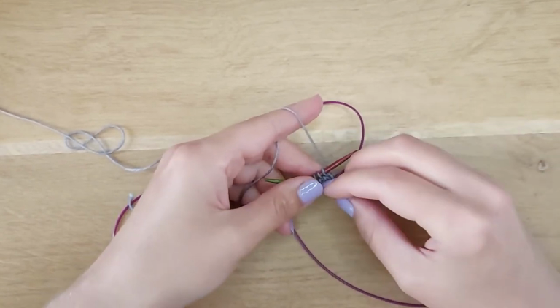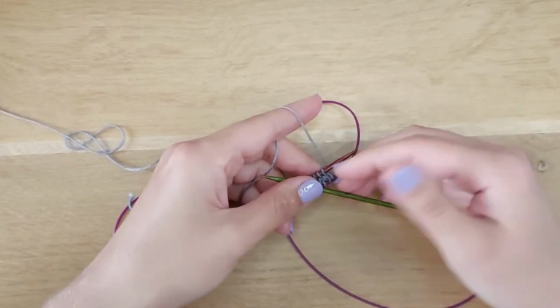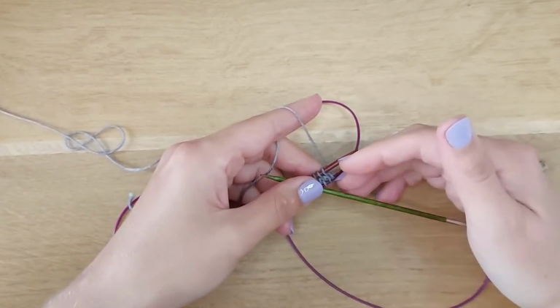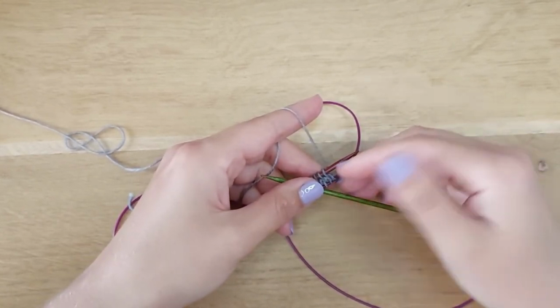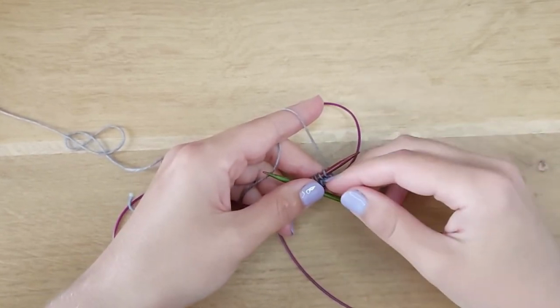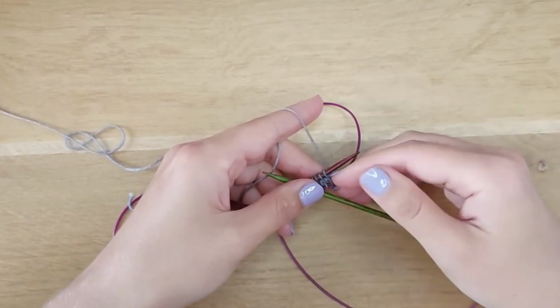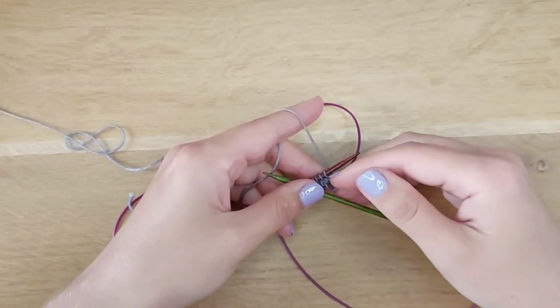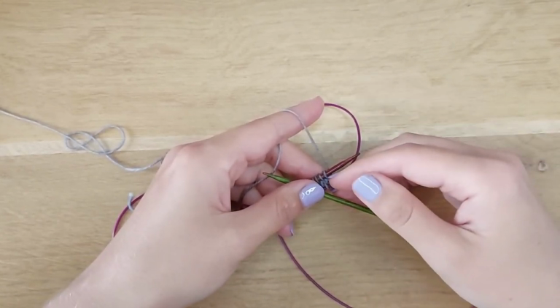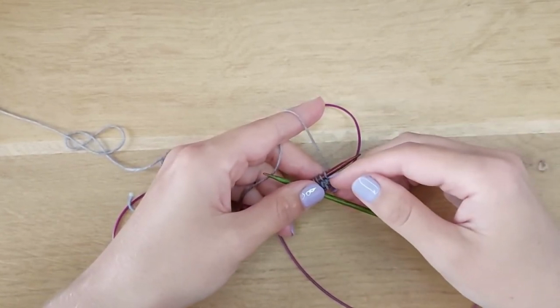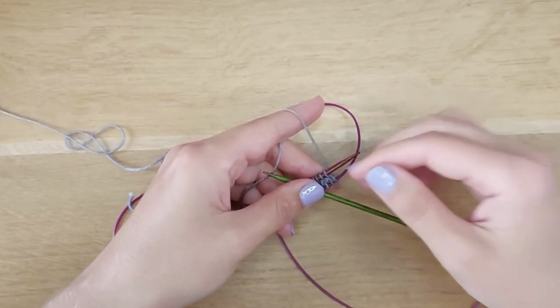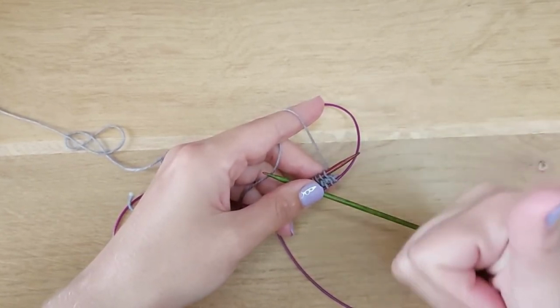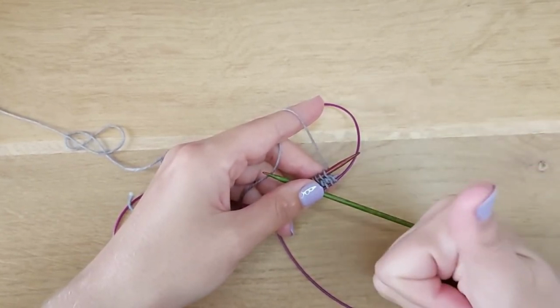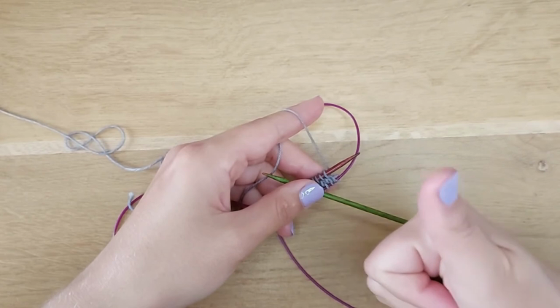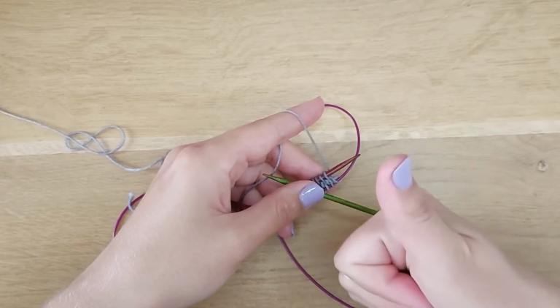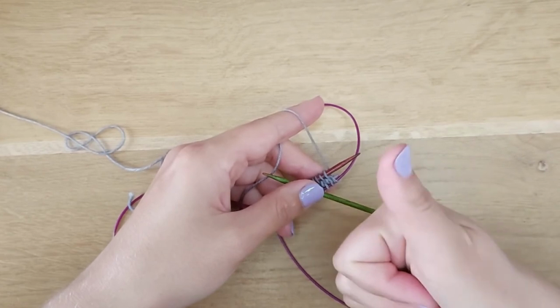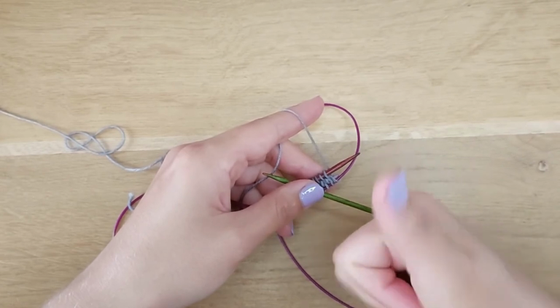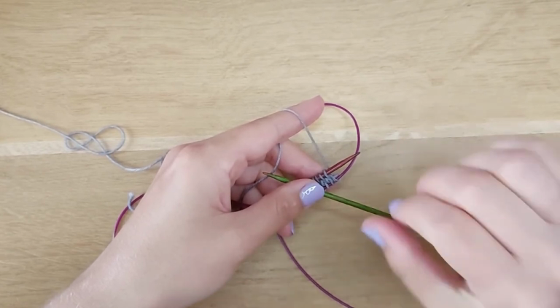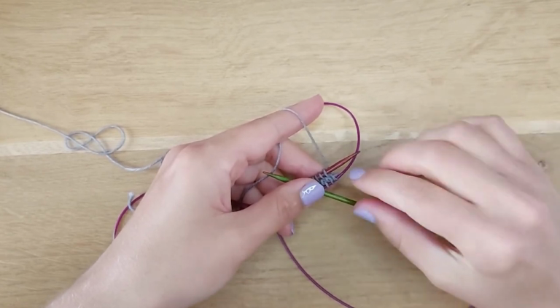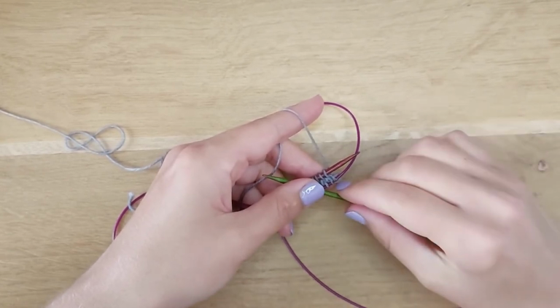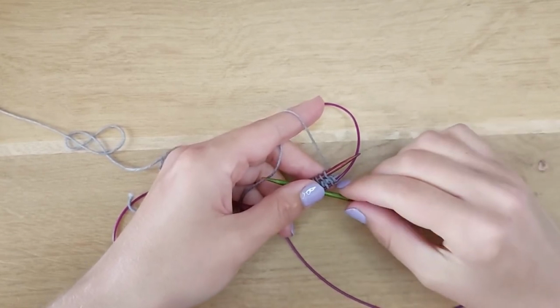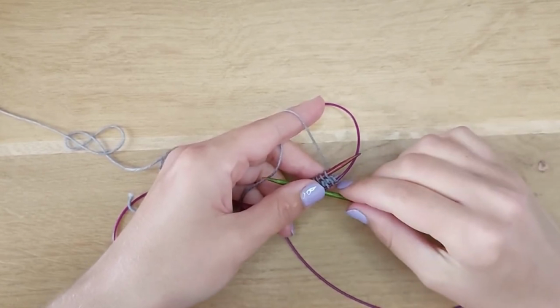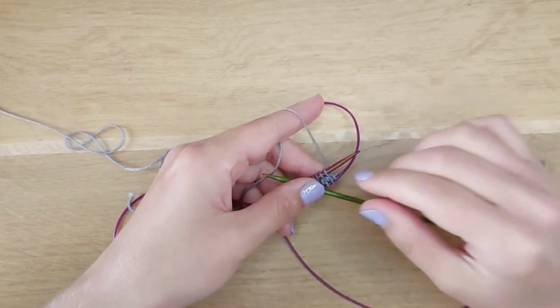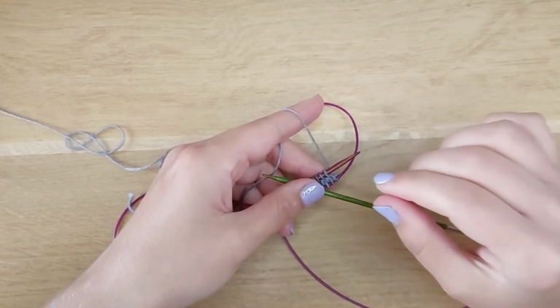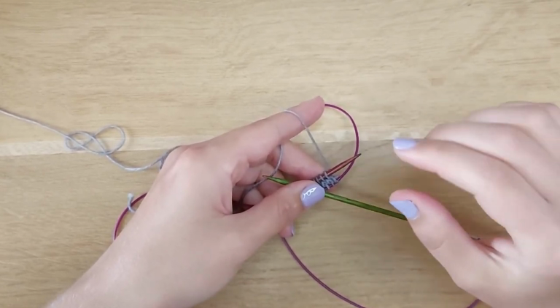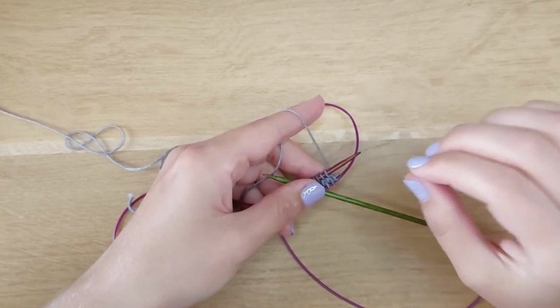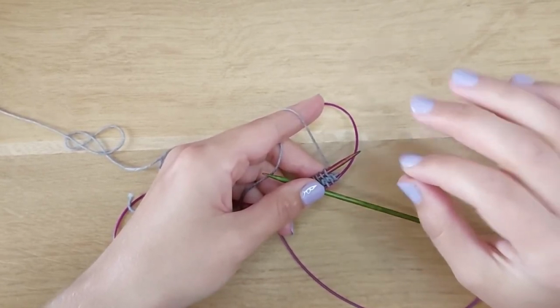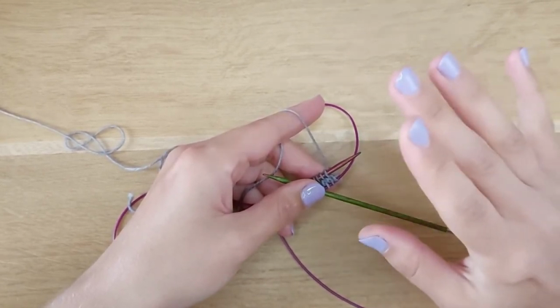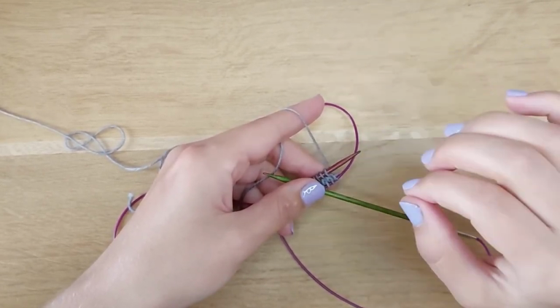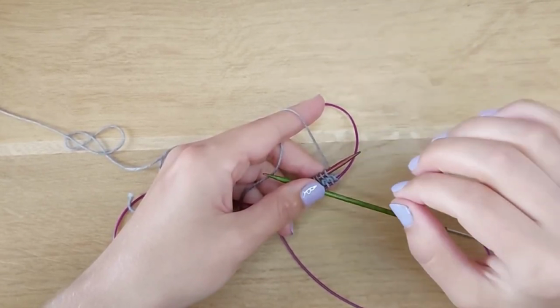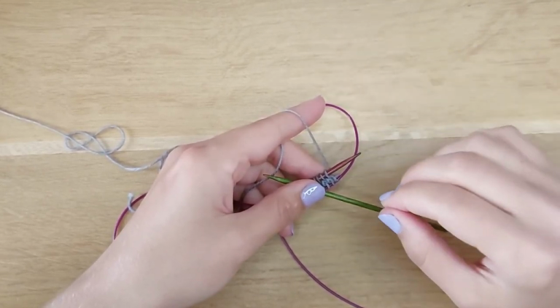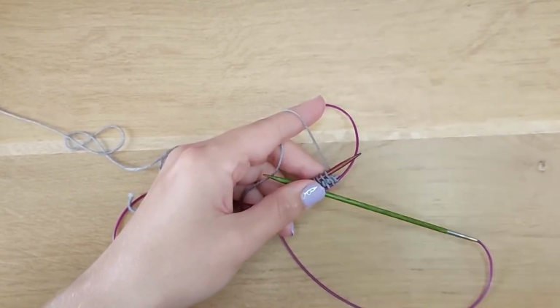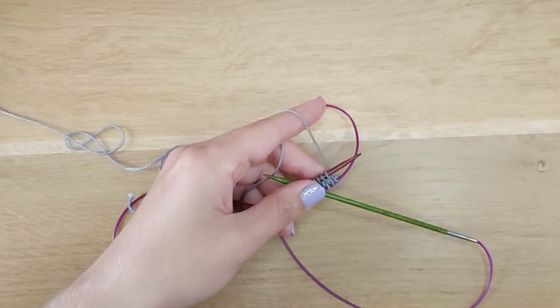I hope that you like this tutorial. Please give me a thumbs up, like and subscribe for a sweet beginning. Thank you and happy knitting!